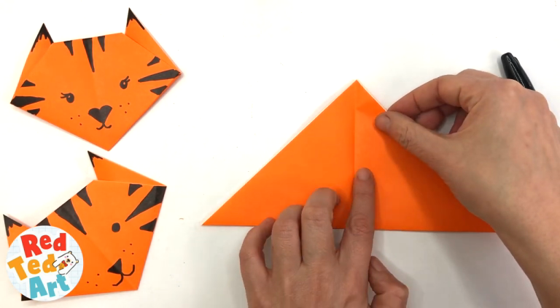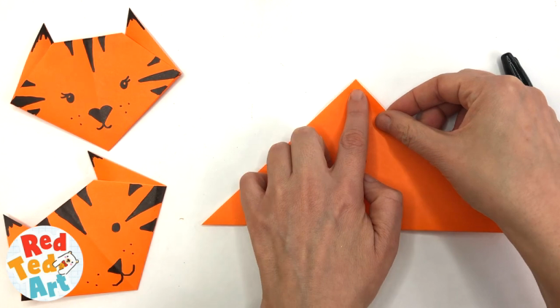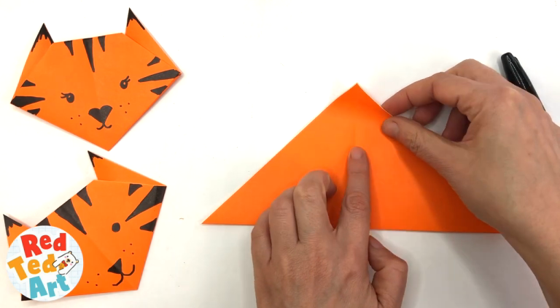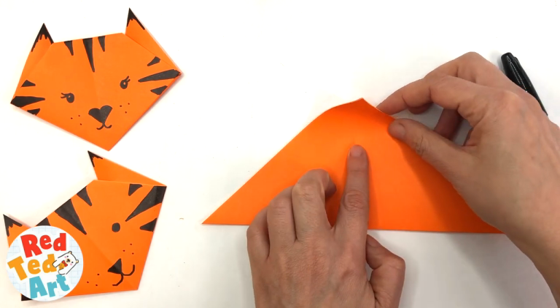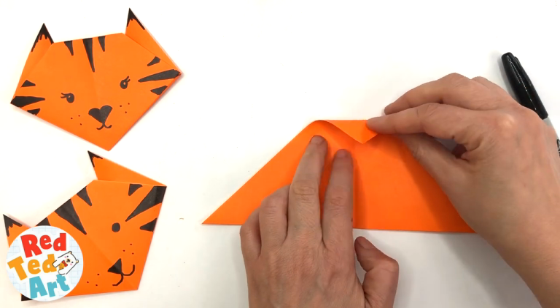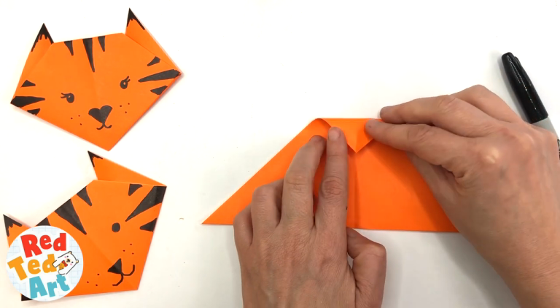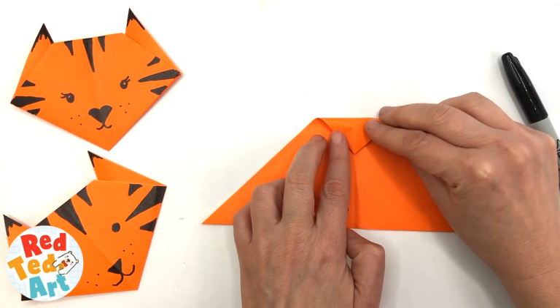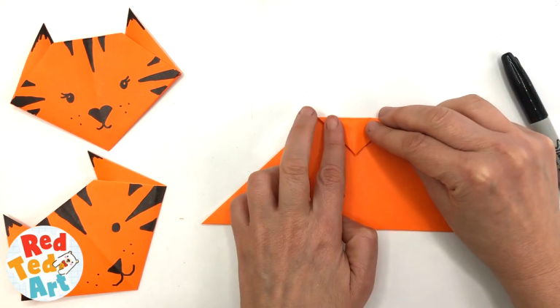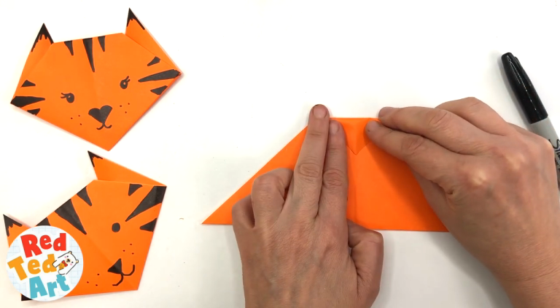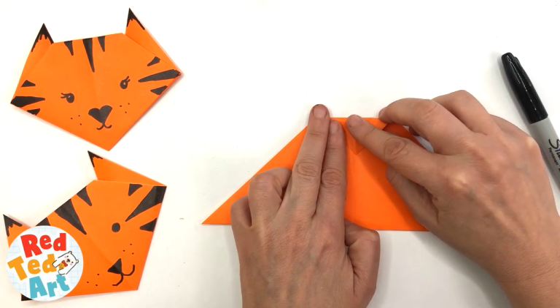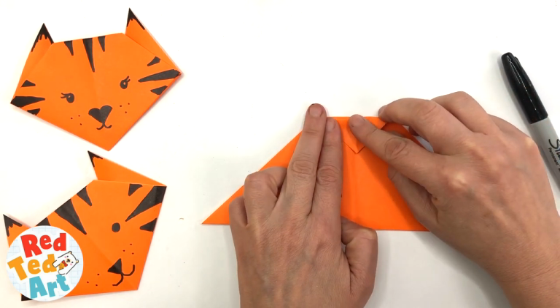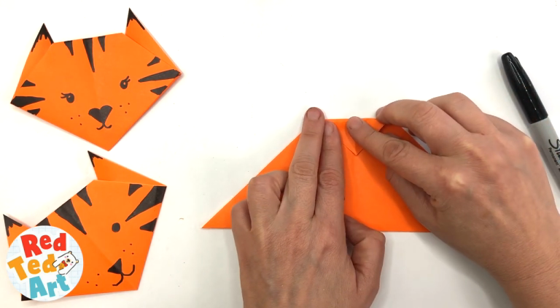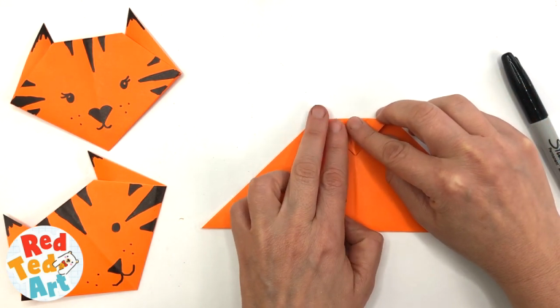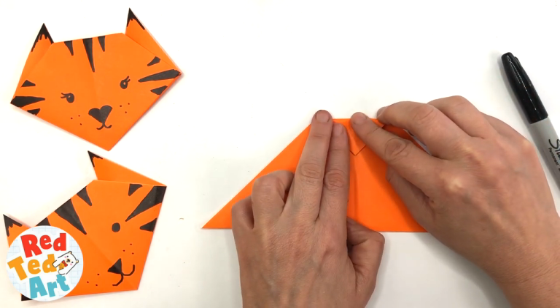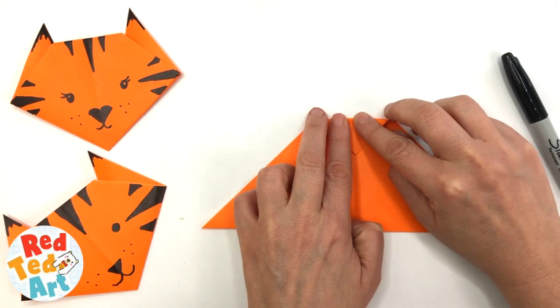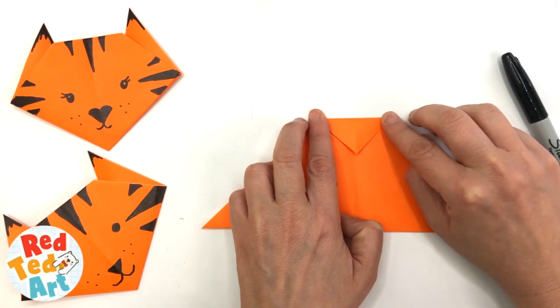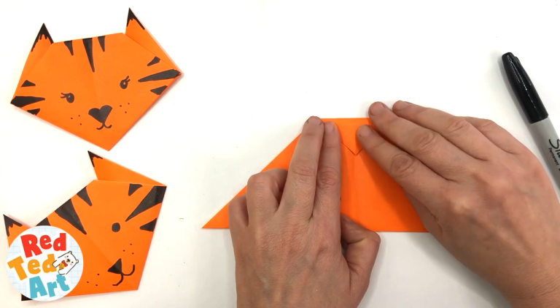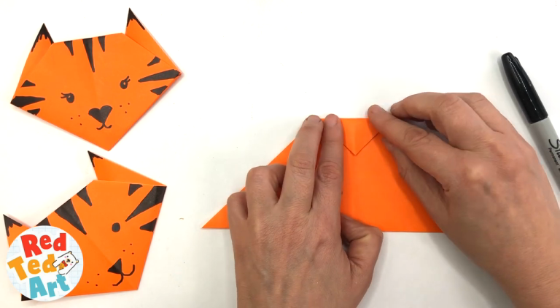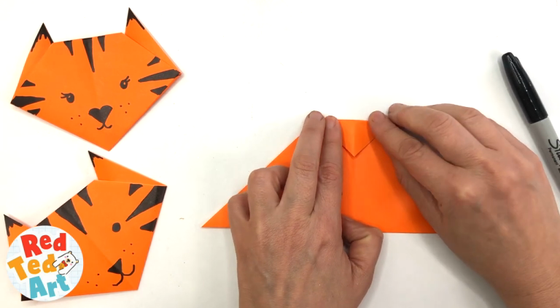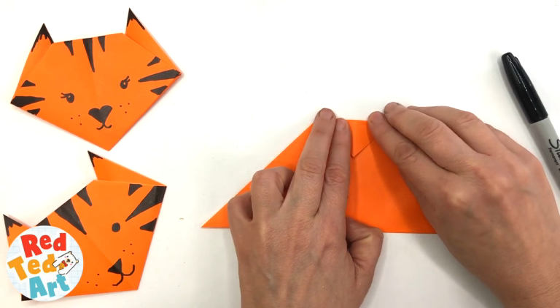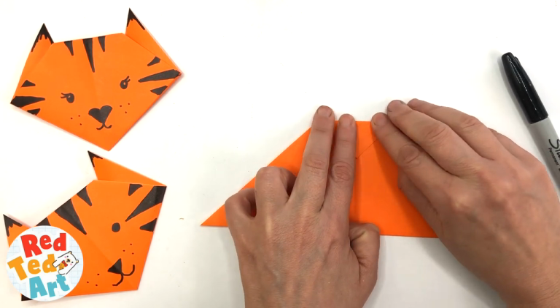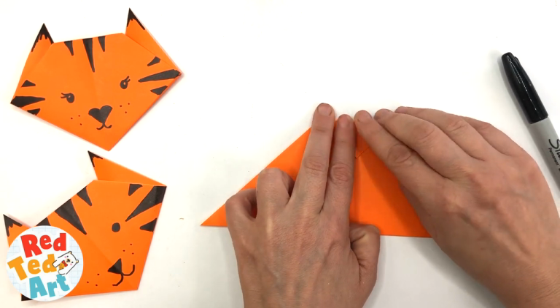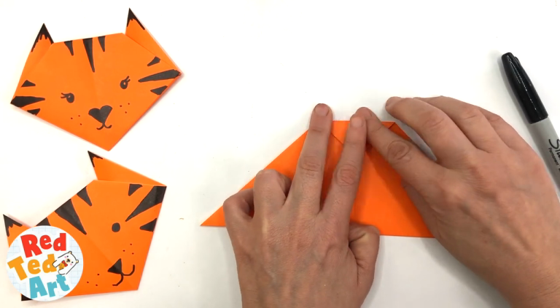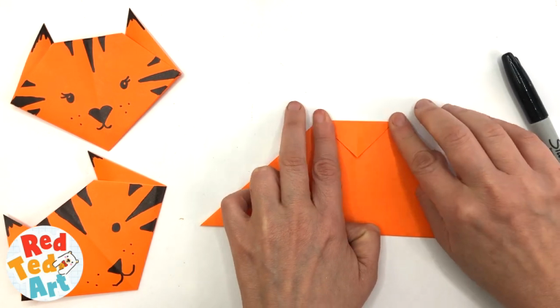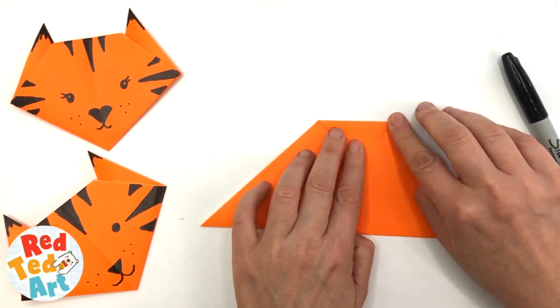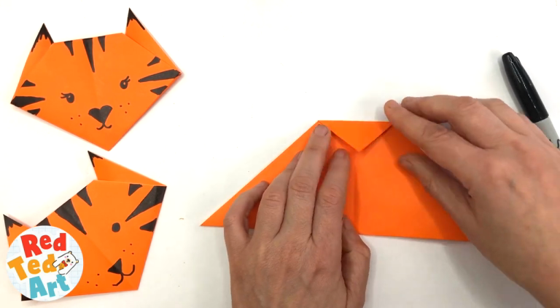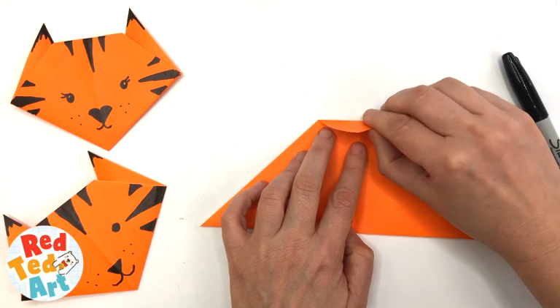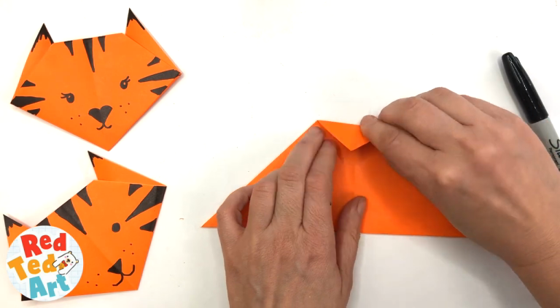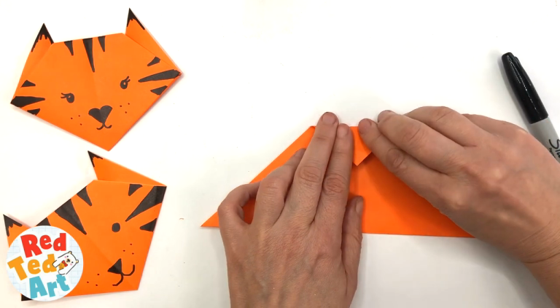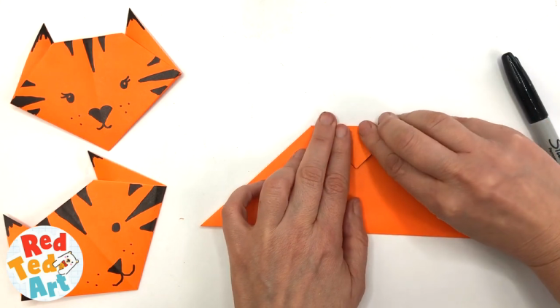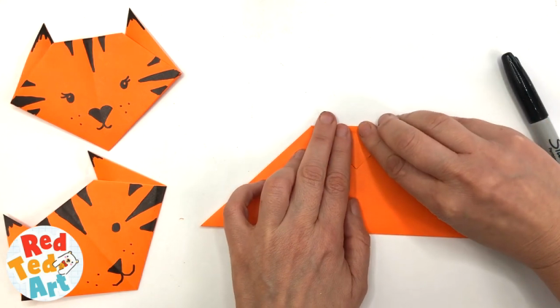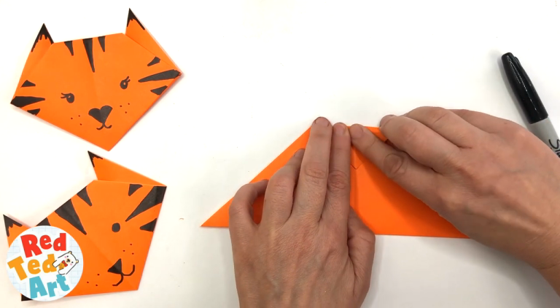Now bring the top down — I'm doing about a centimetre and a half. This is going to be the top of your head. Maybe a little bit more; it doesn't really matter.